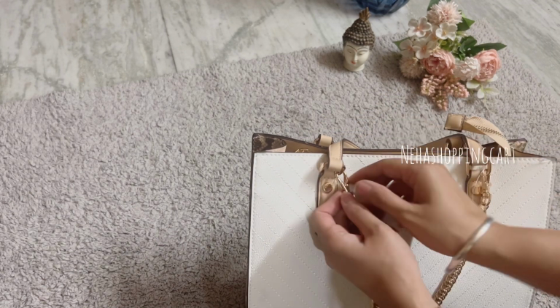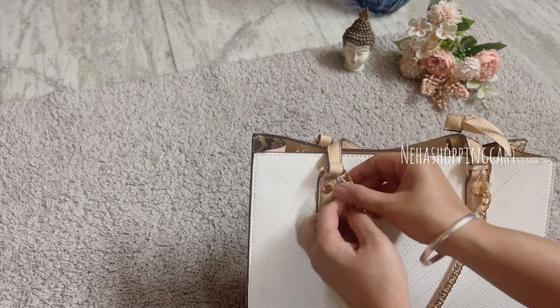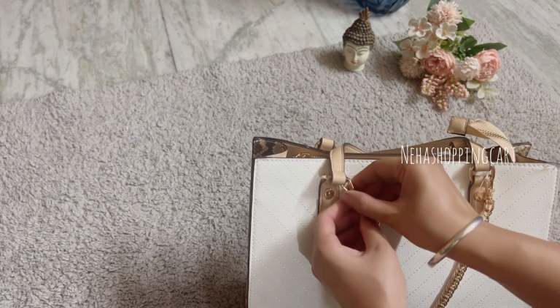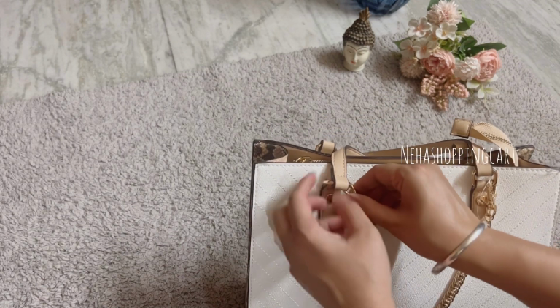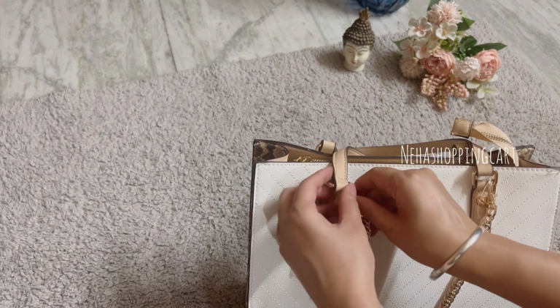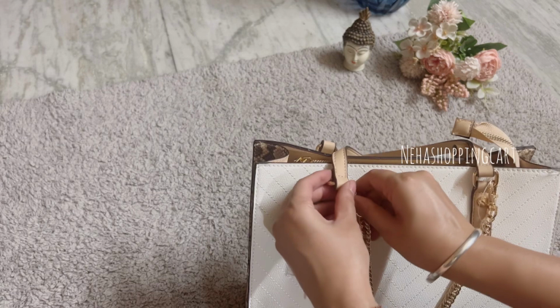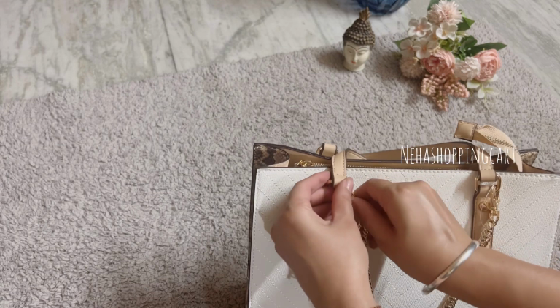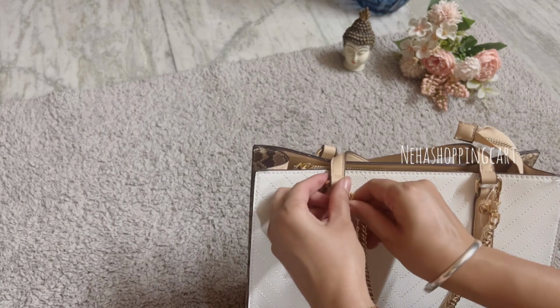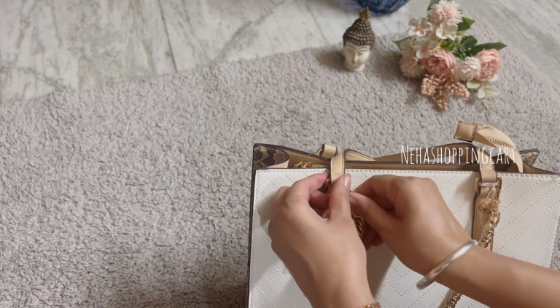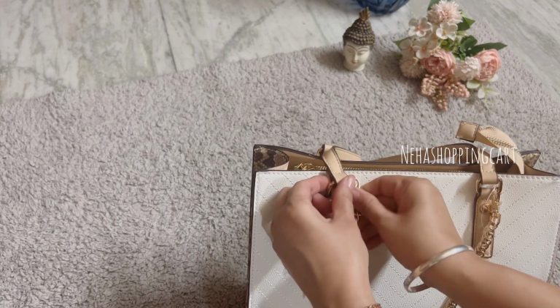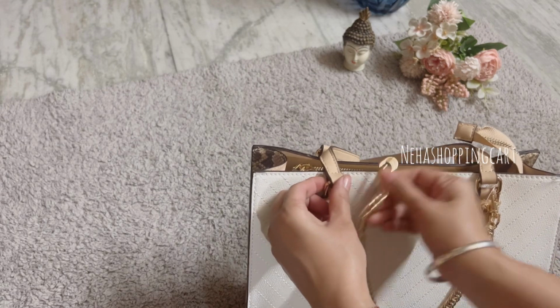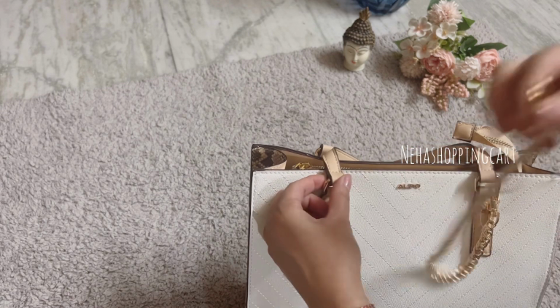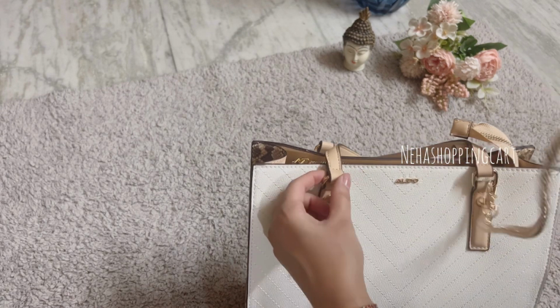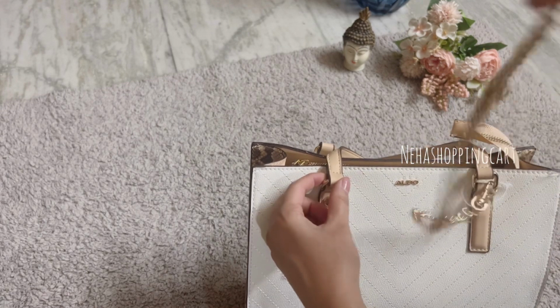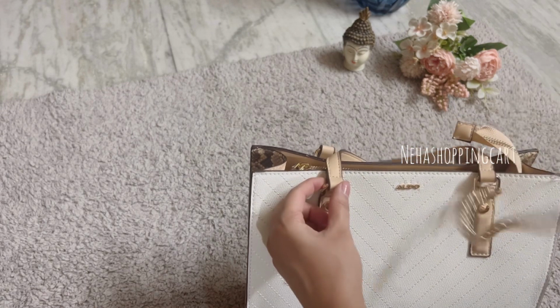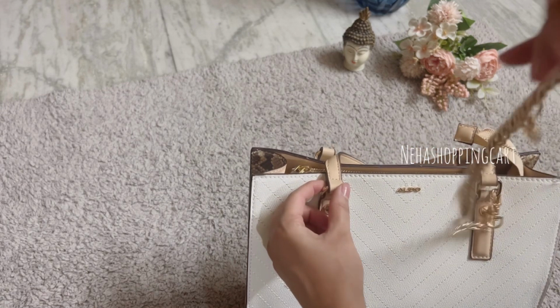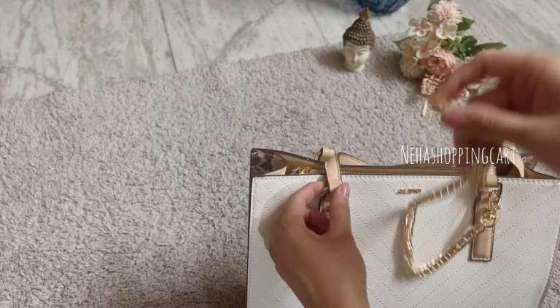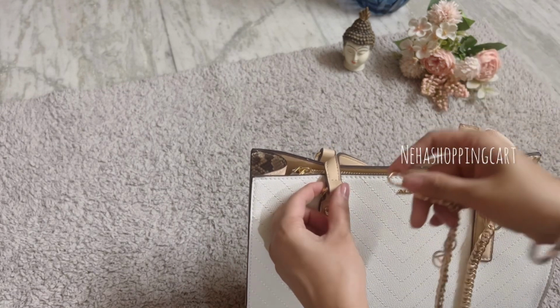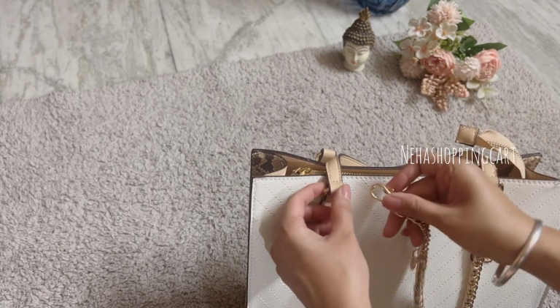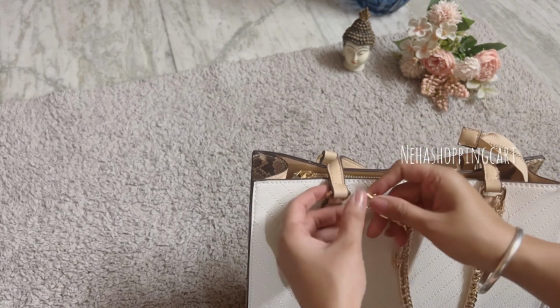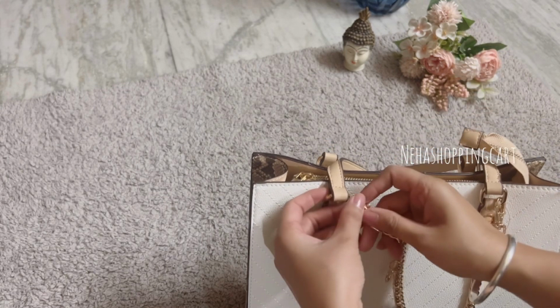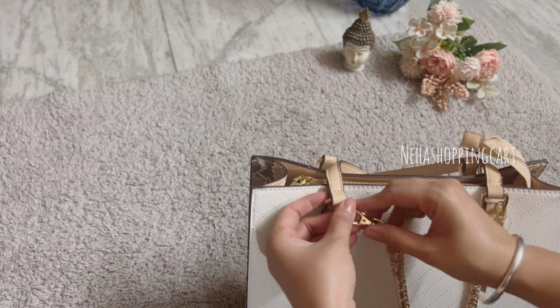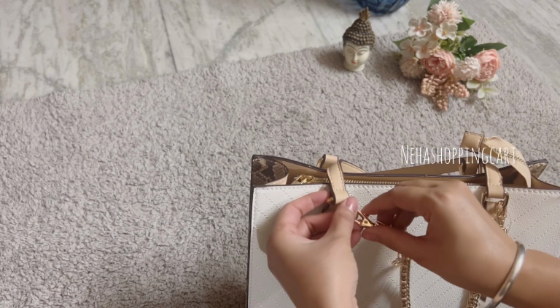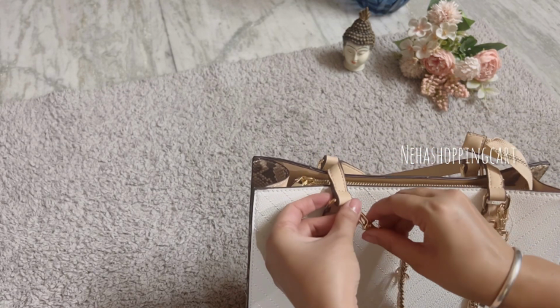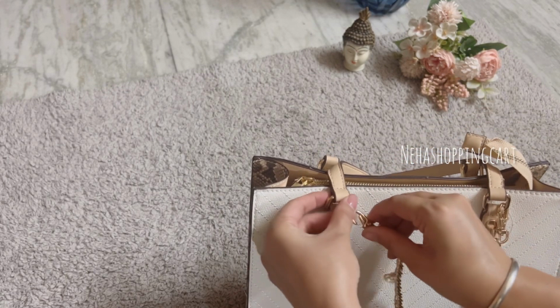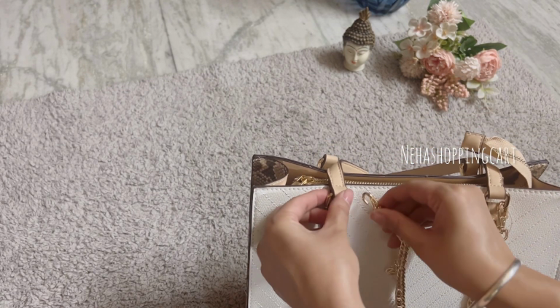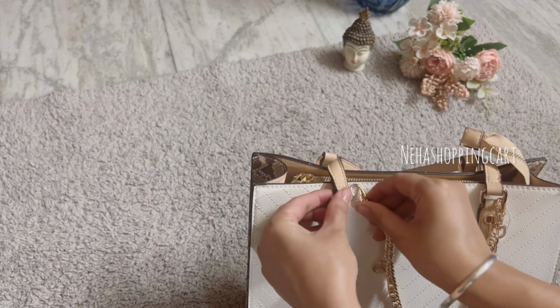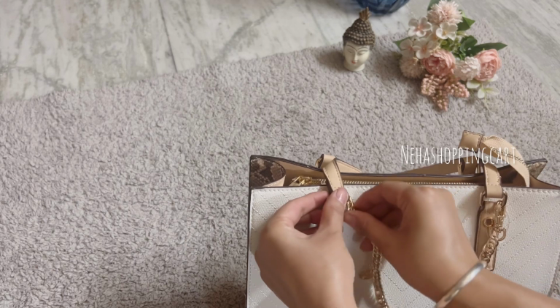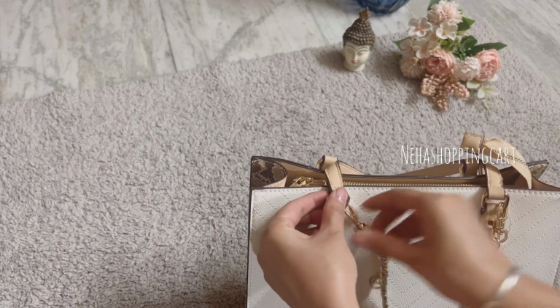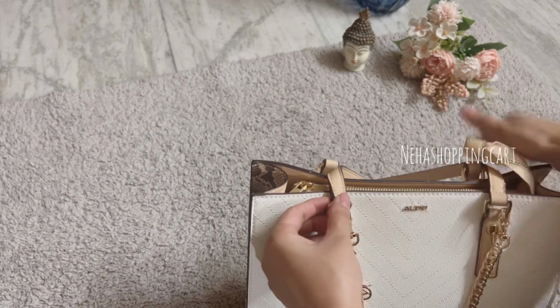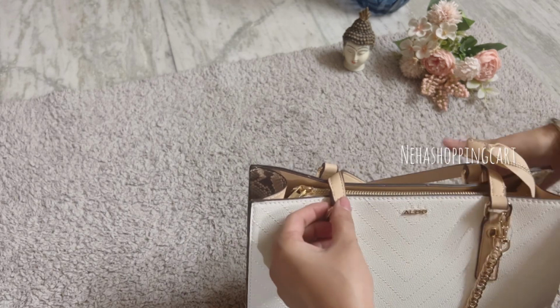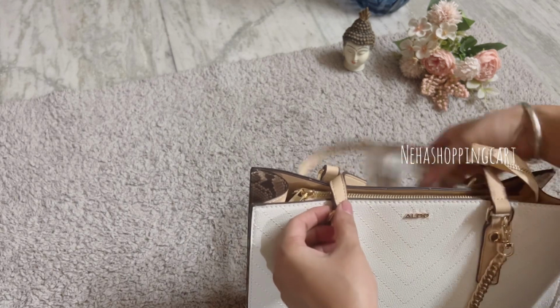This bag has a detachable chain. If you like it, you can put it on, otherwise you can remove it. This bag is very good.